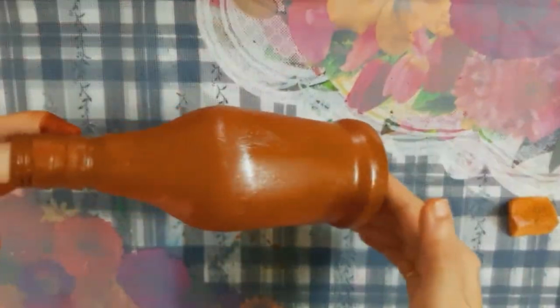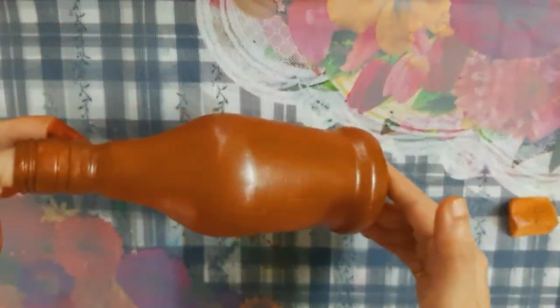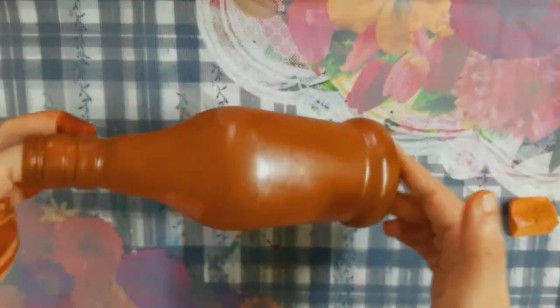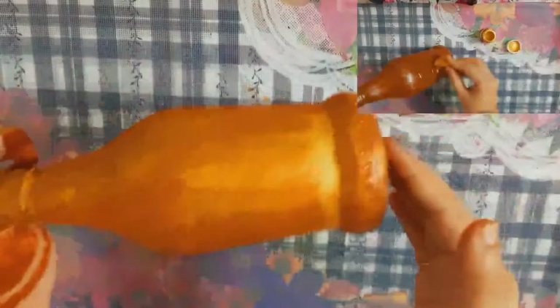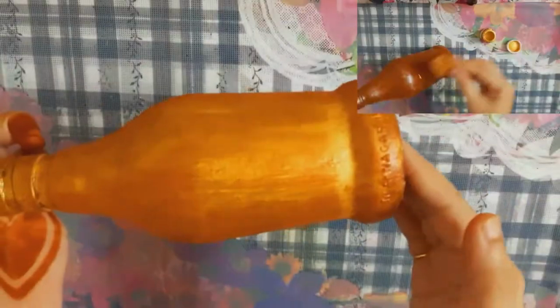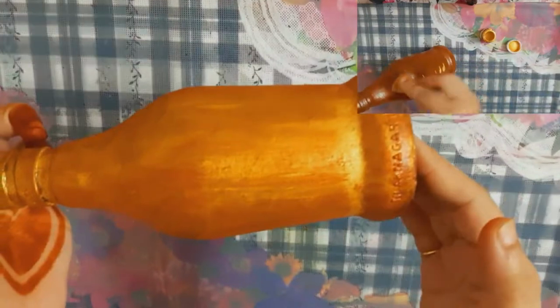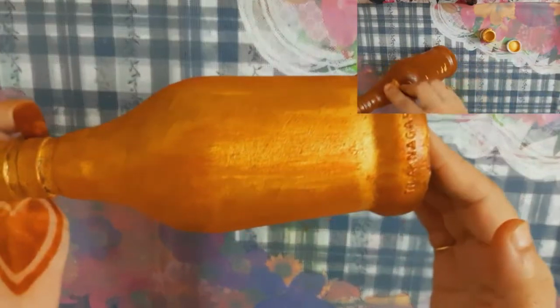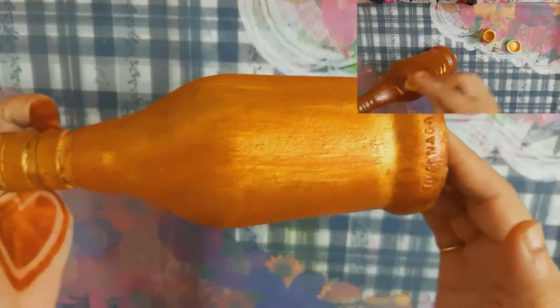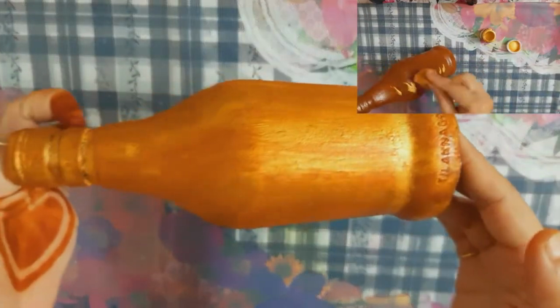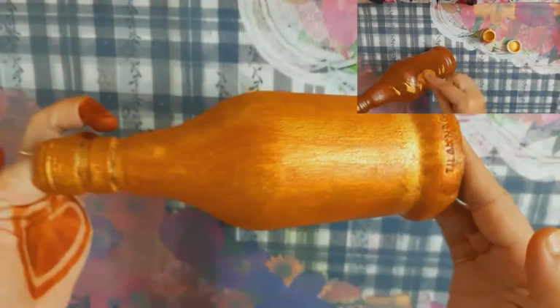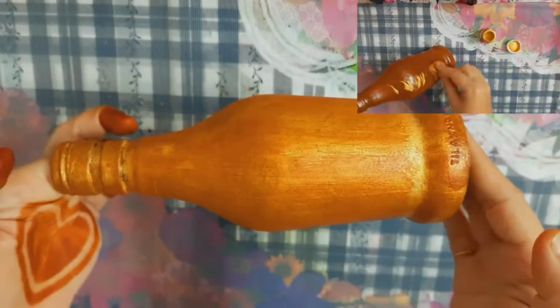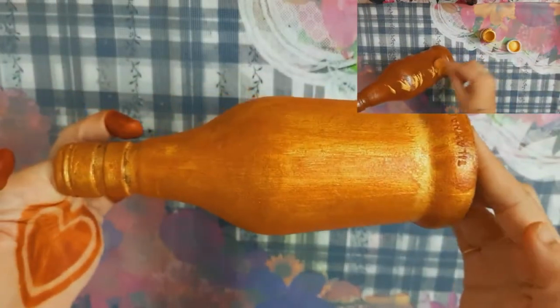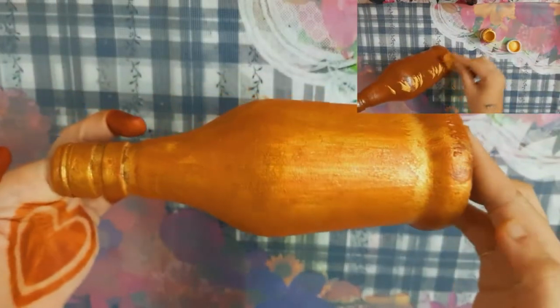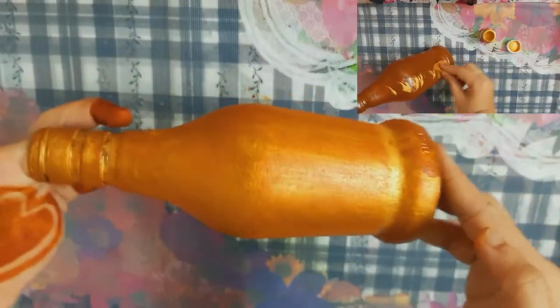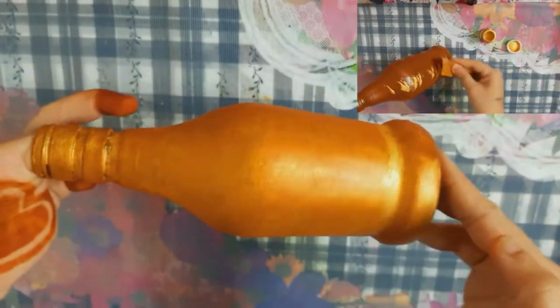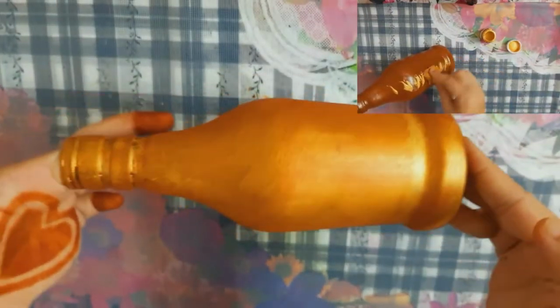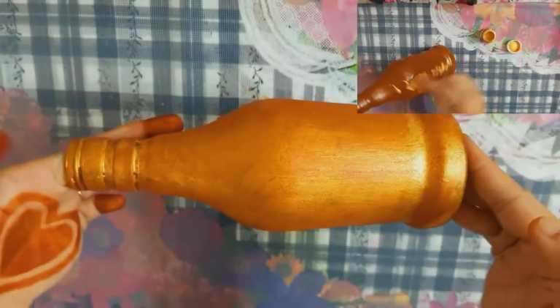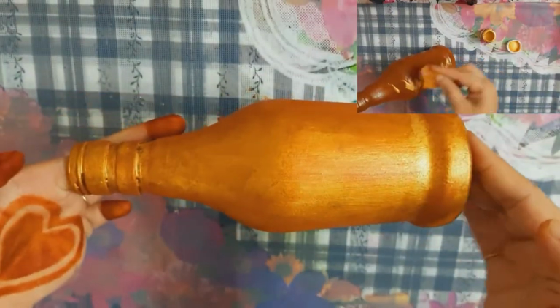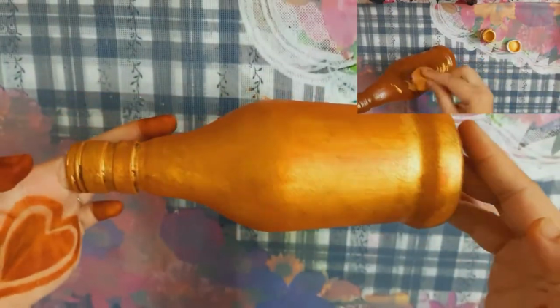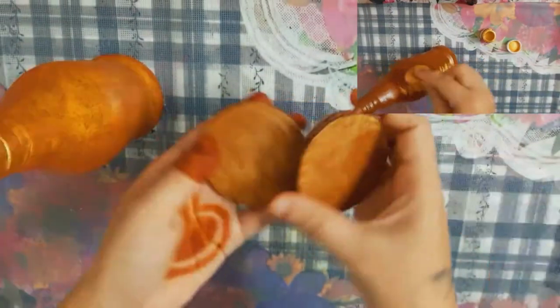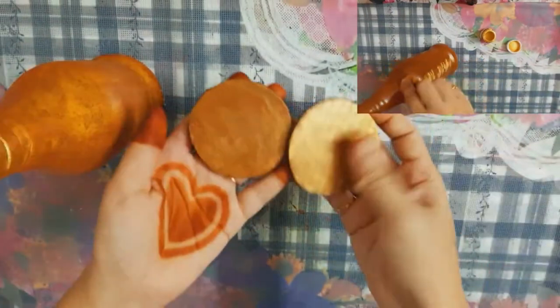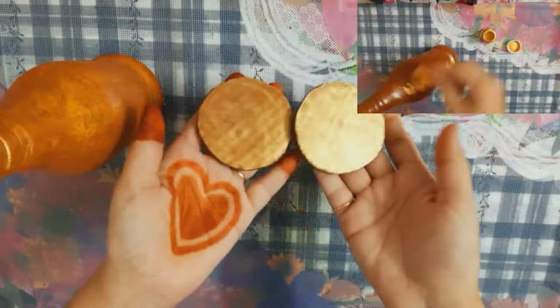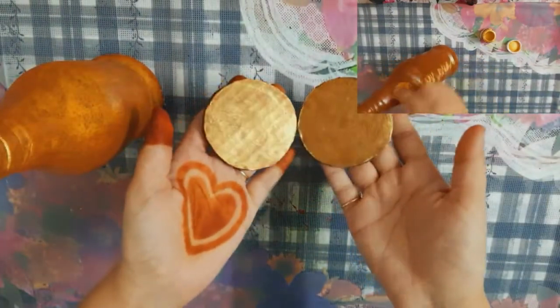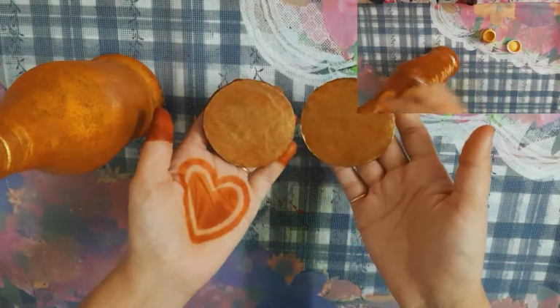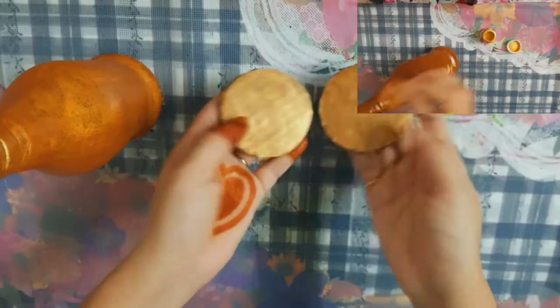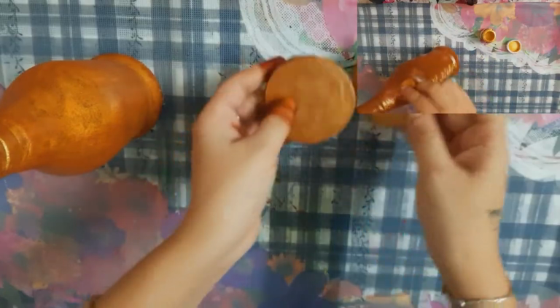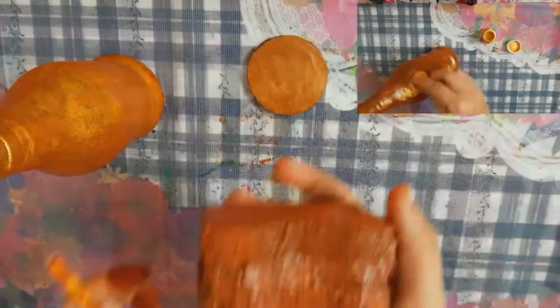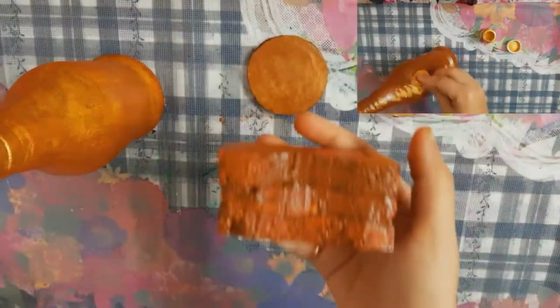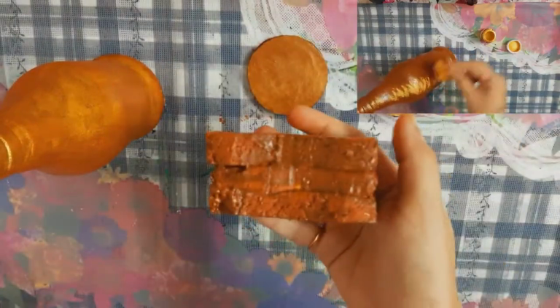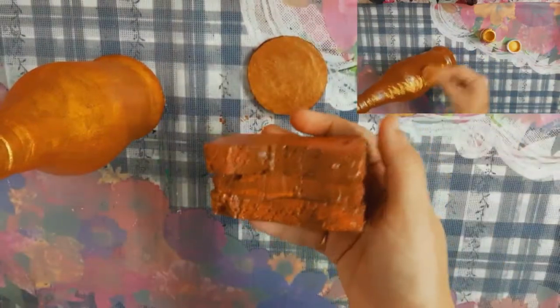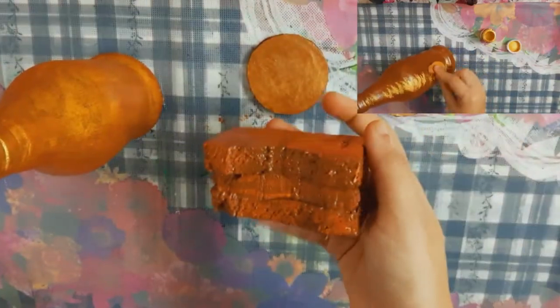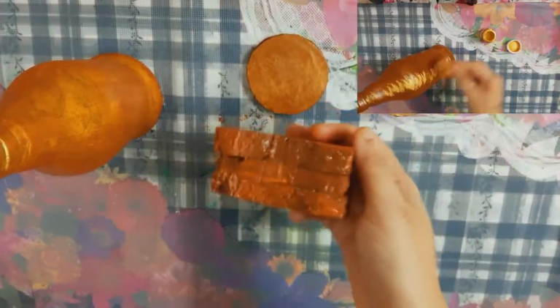It is dry. Tap the golden shade on the top of this, so it will dry. You can touch all the pieces.